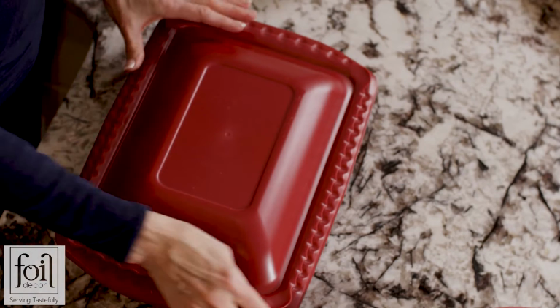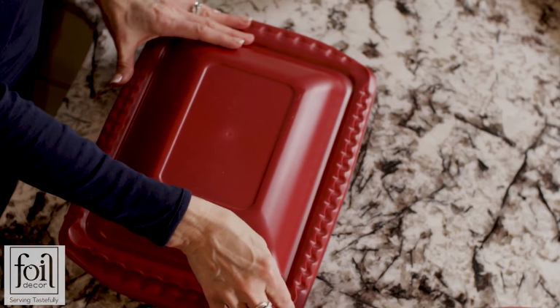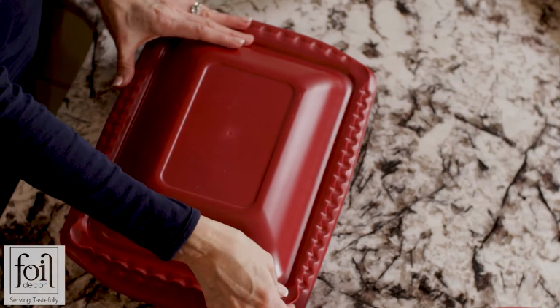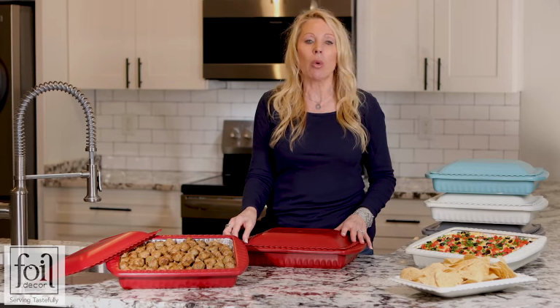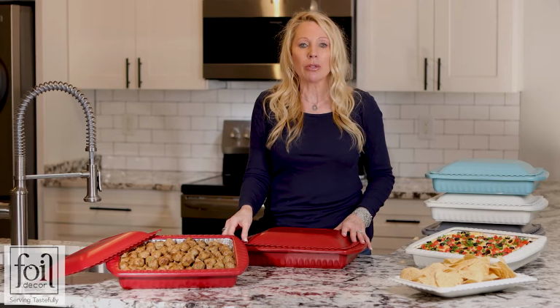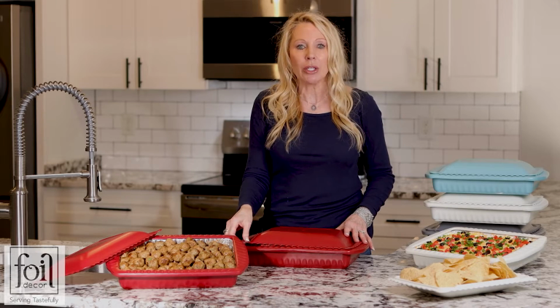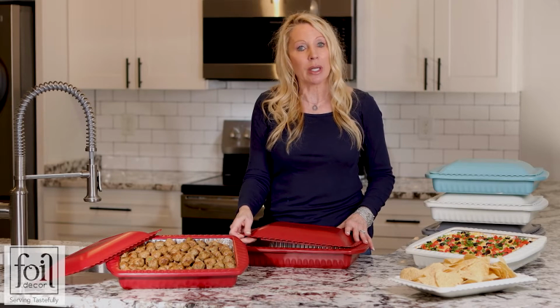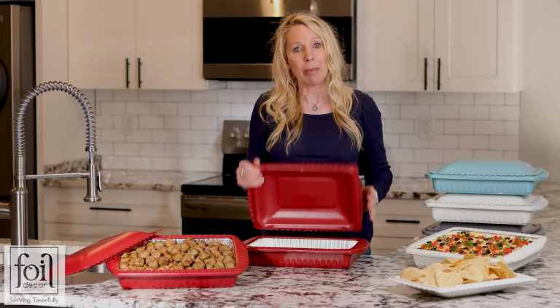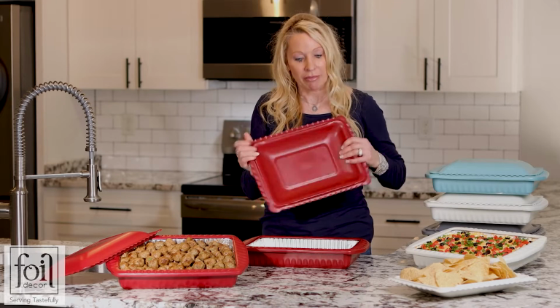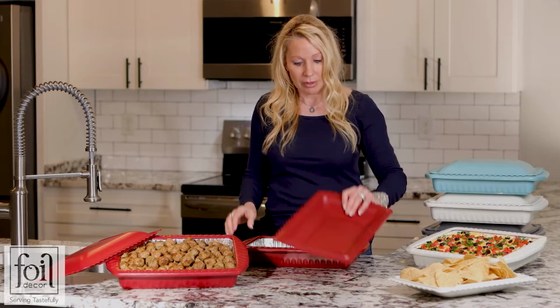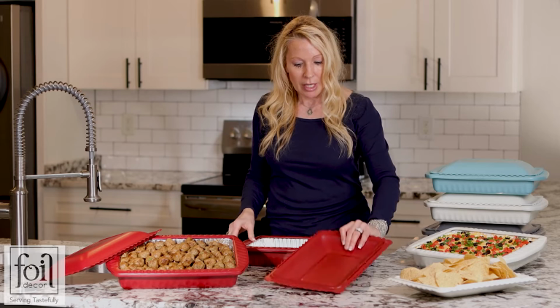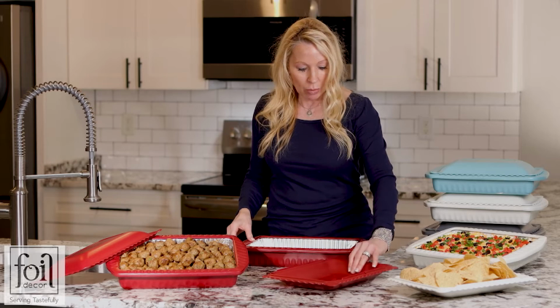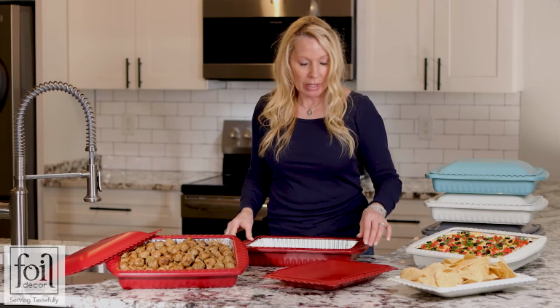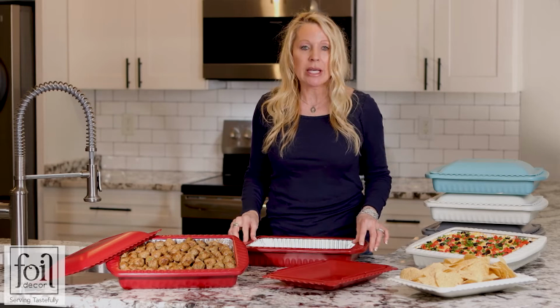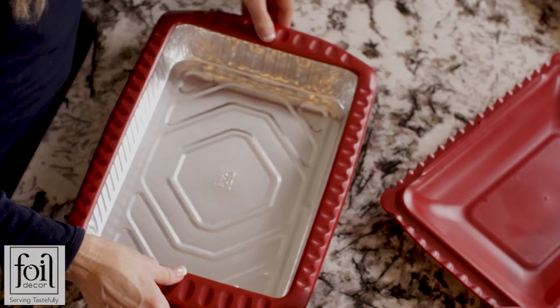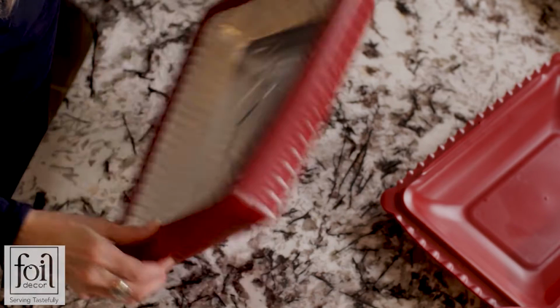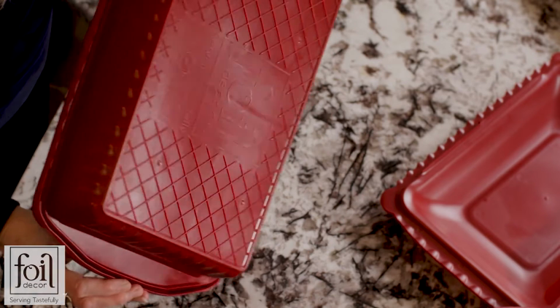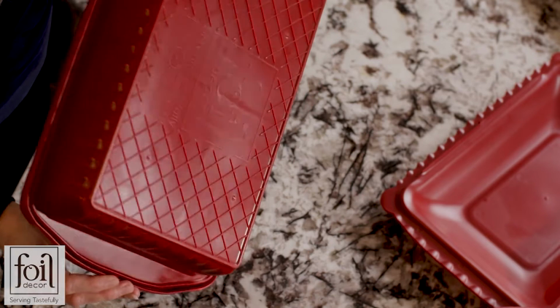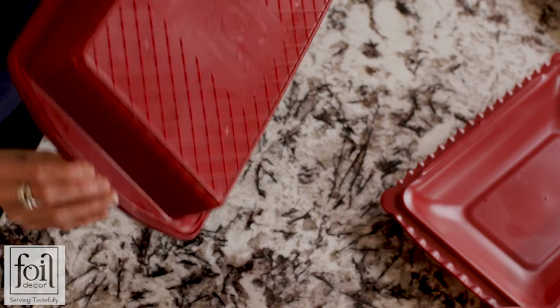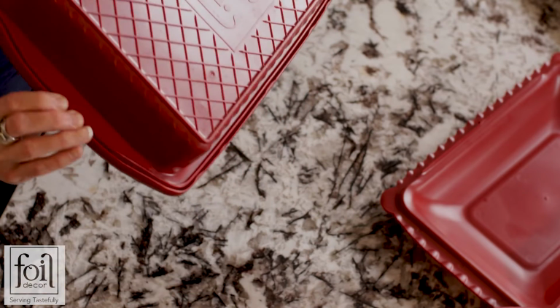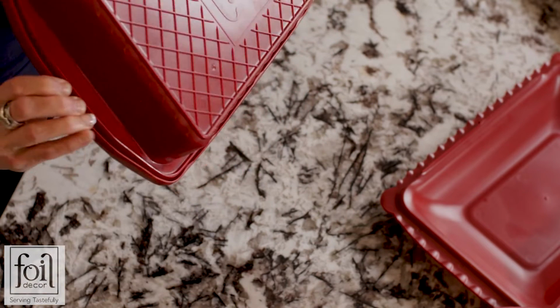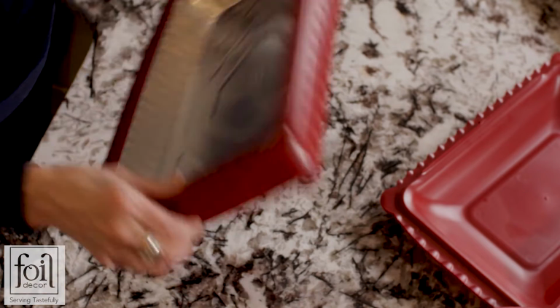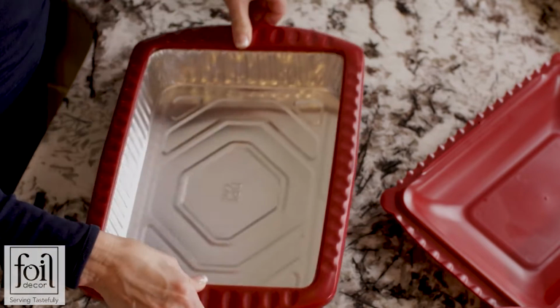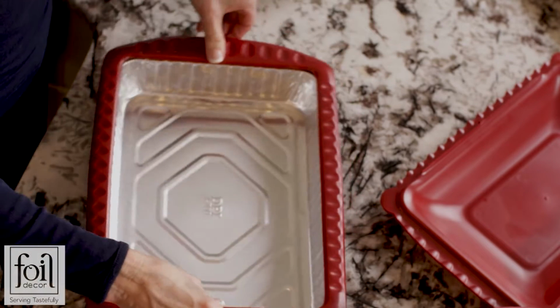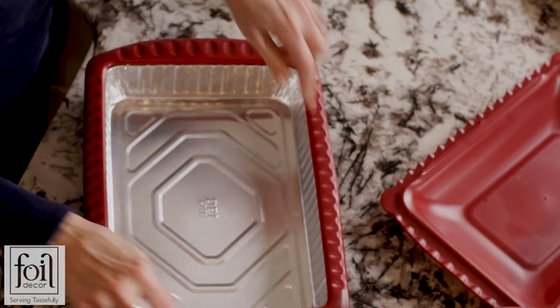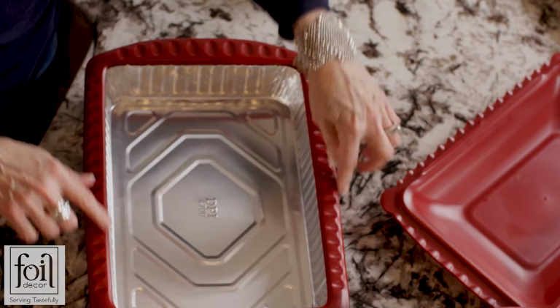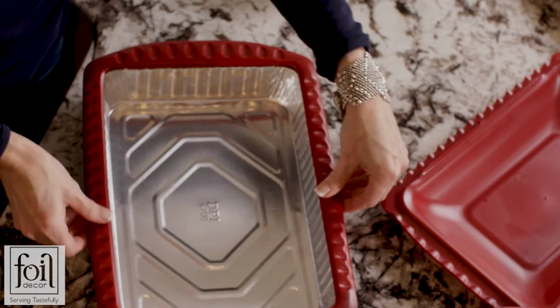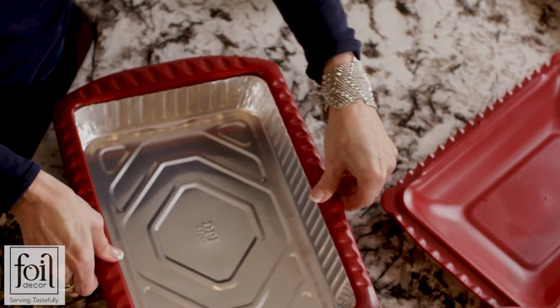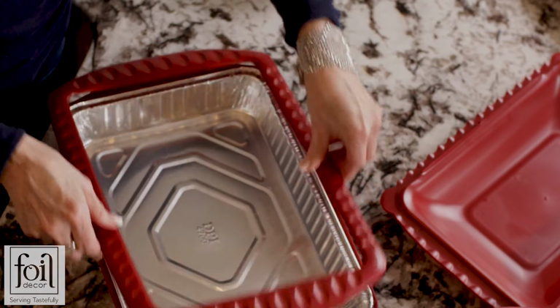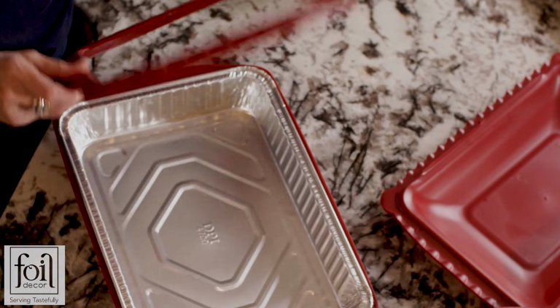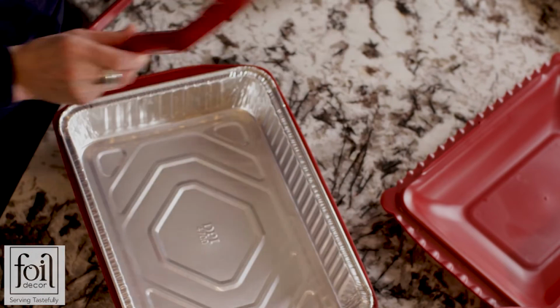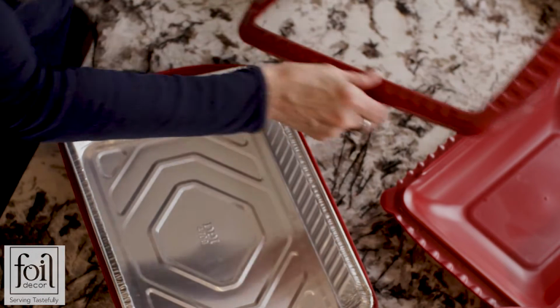To remove the lid, take any of the four corners and pop it off. When you're ready to take the ring off, release the tabs on both sides and in the middle. That's it.